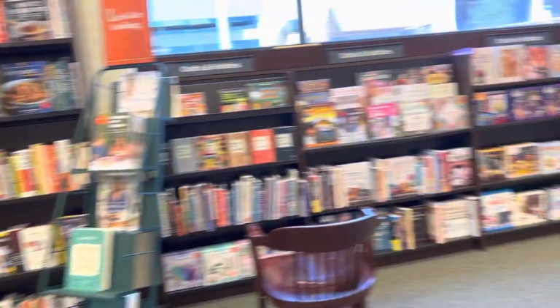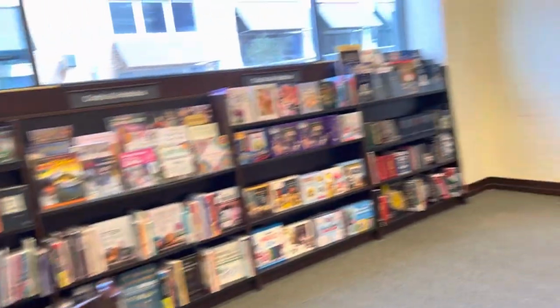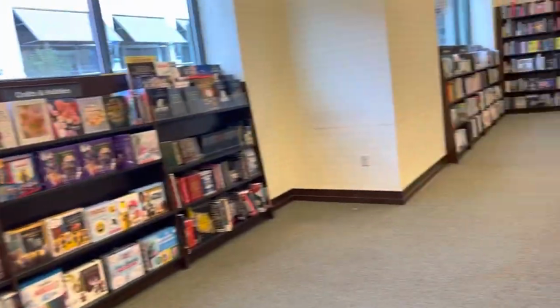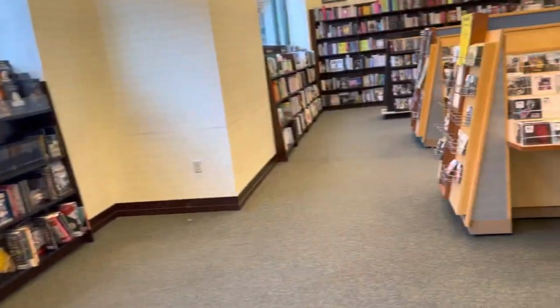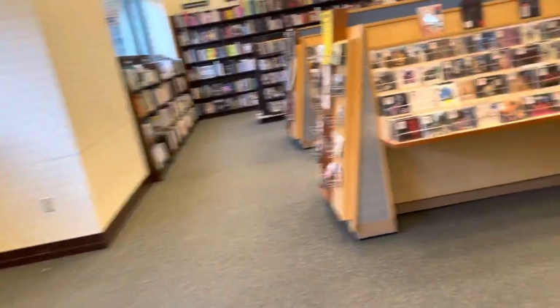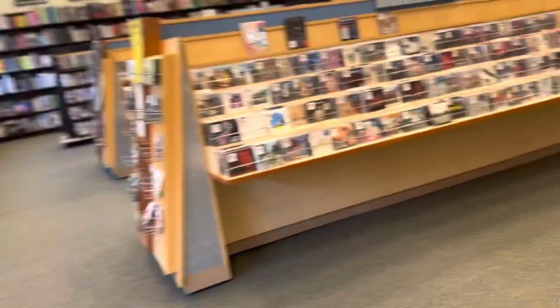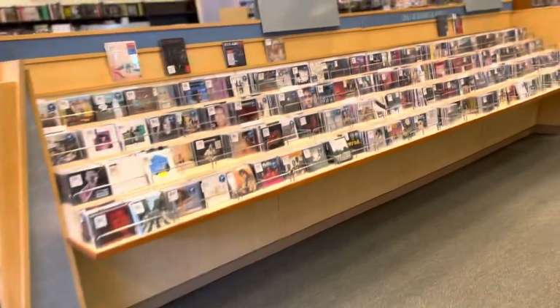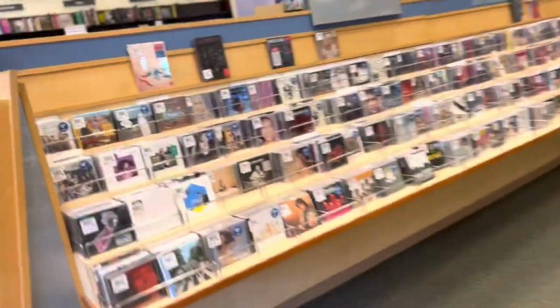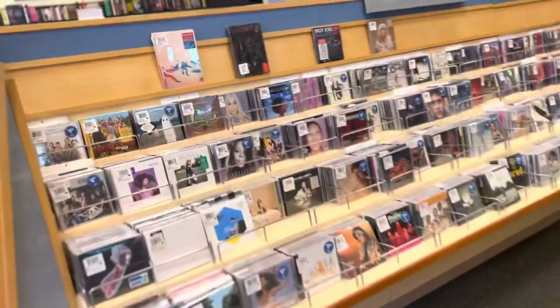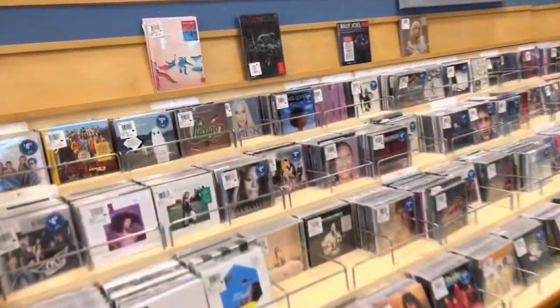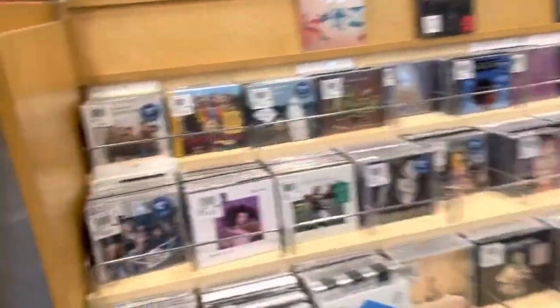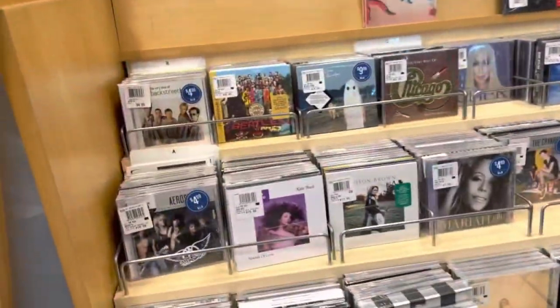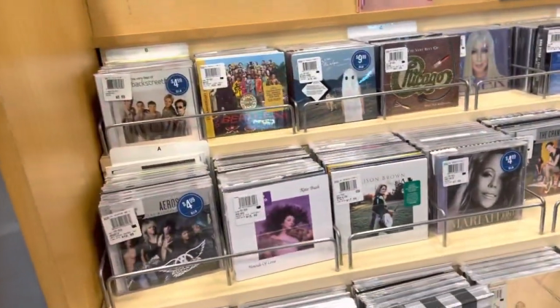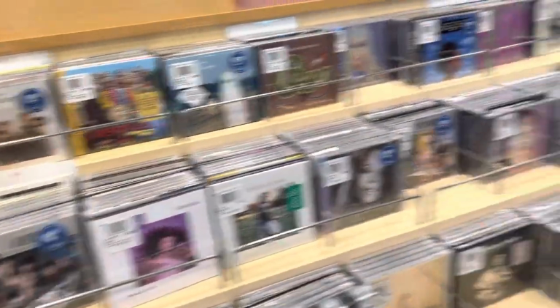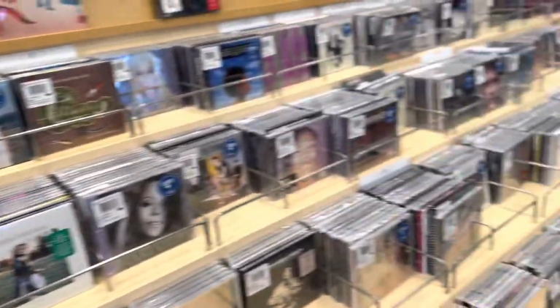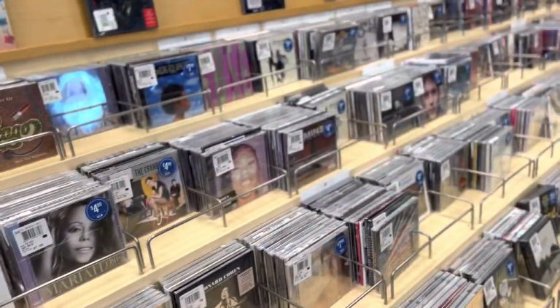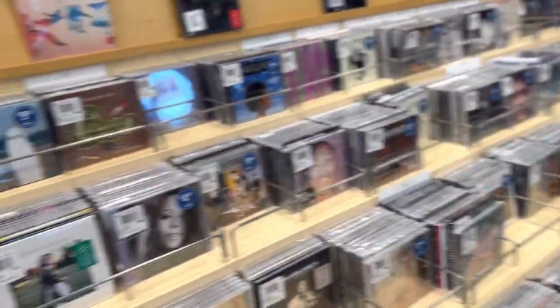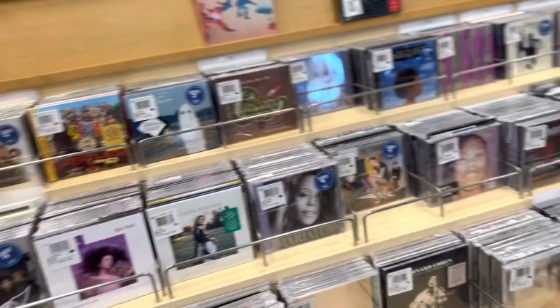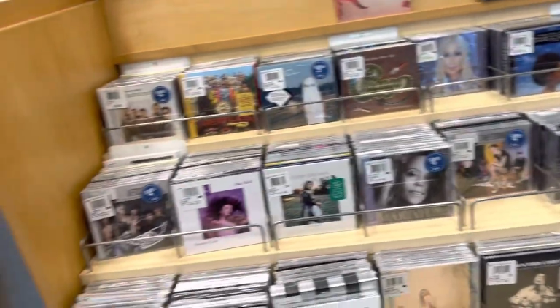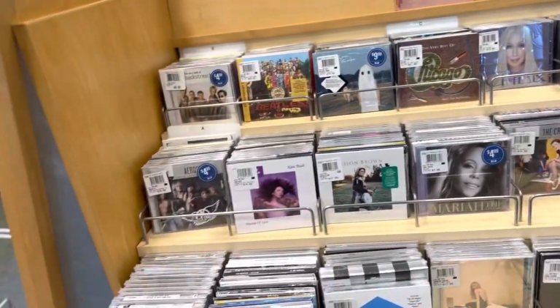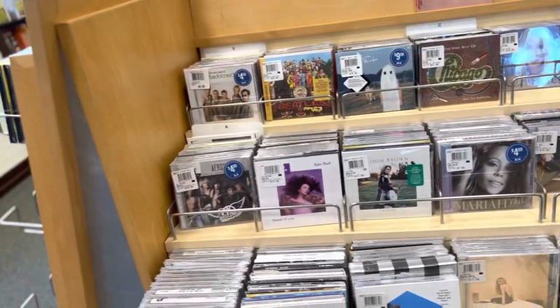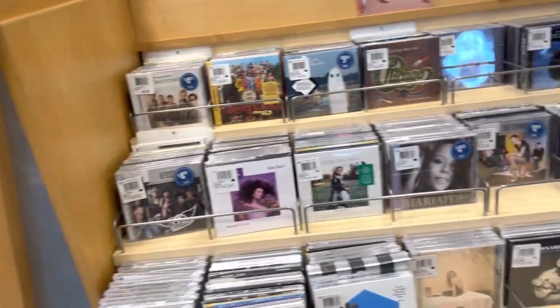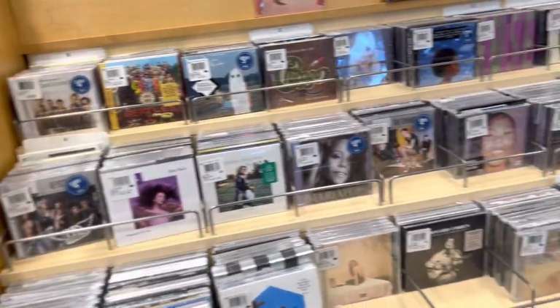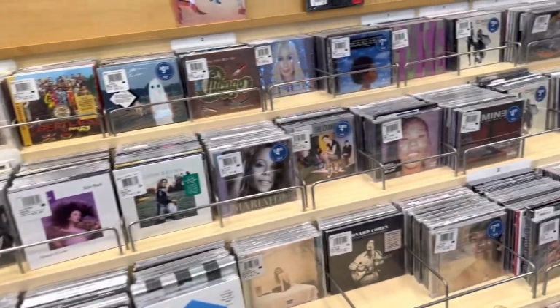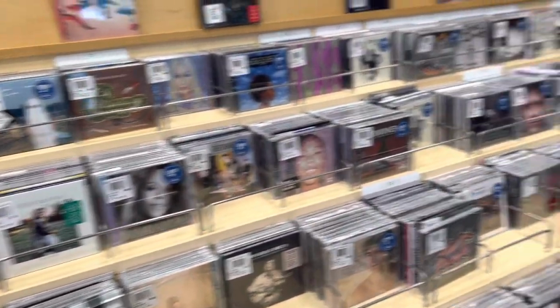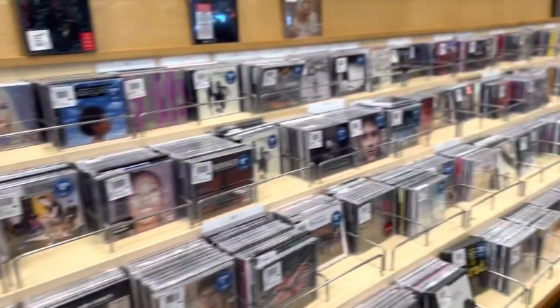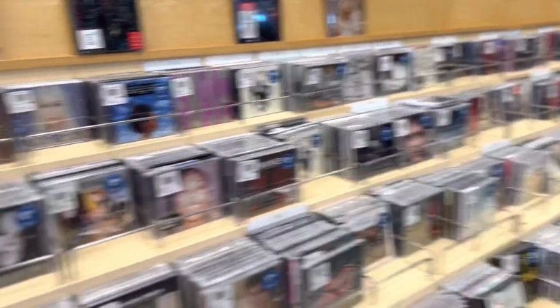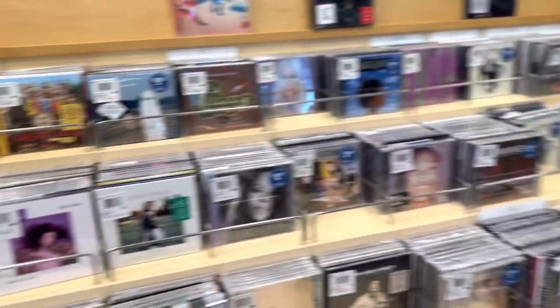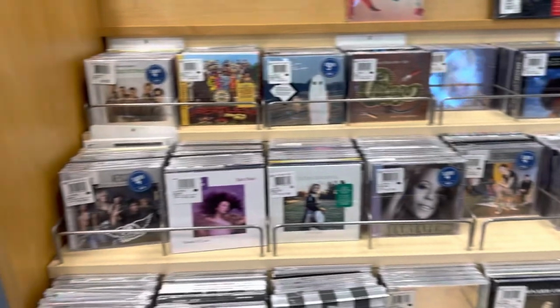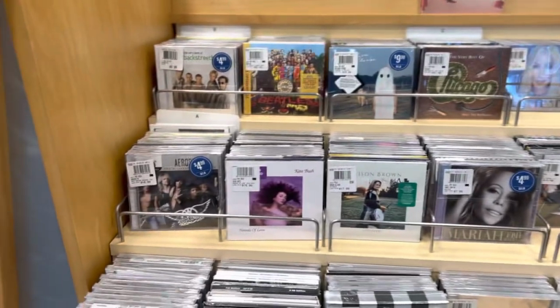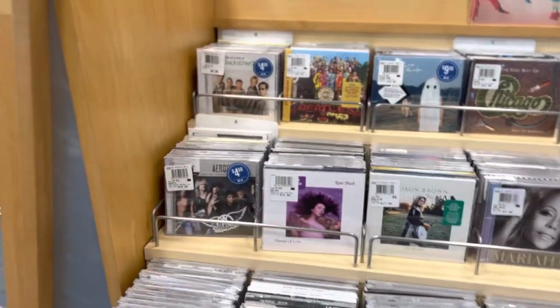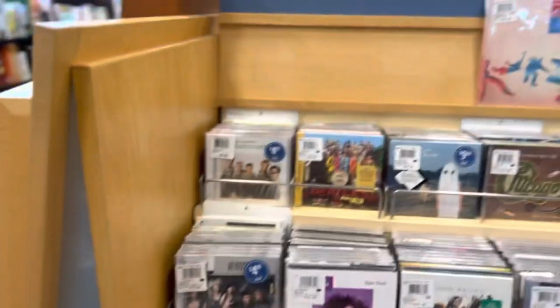Here I am at Barnes and Noble, taking a look at their CD selection, which I think is better than Walmart's, Target's, and Big Lots — I've done videos for those already, so if you have not seen those, definitely check them out.